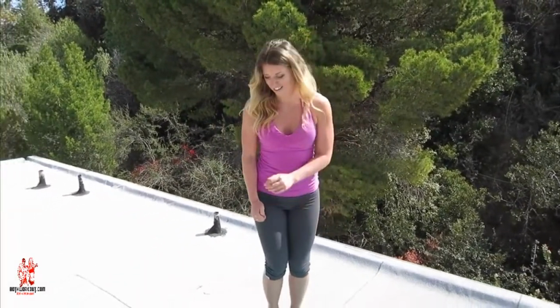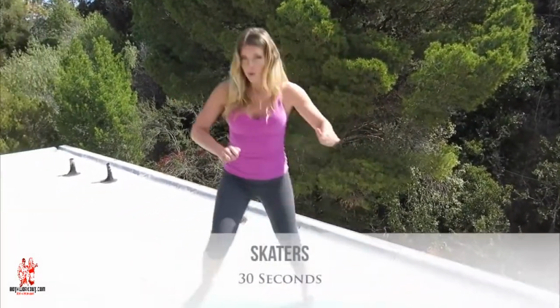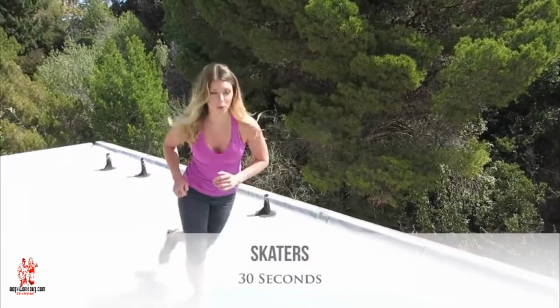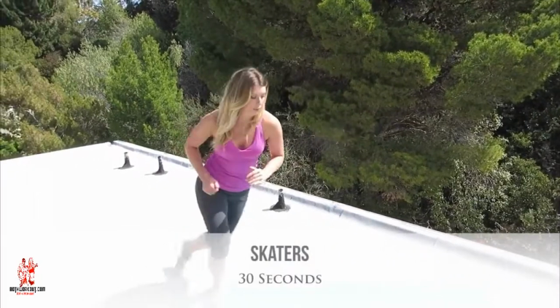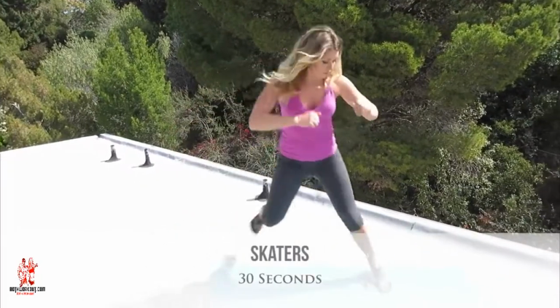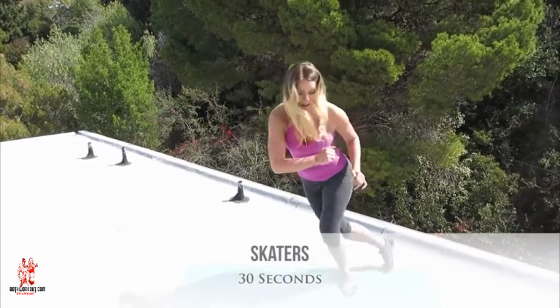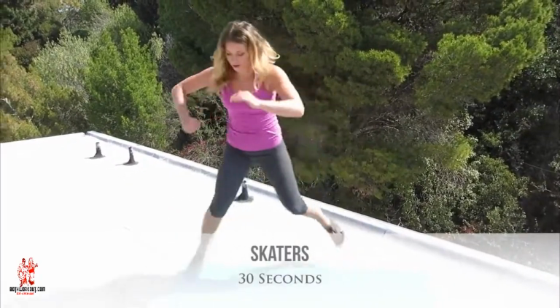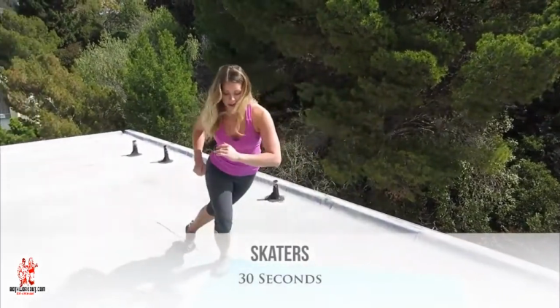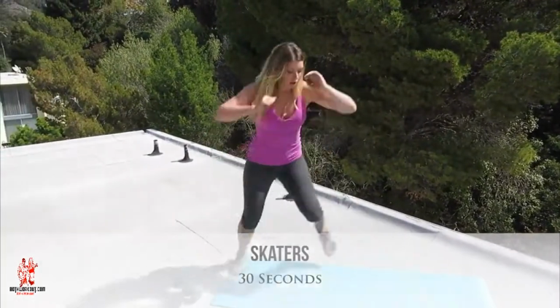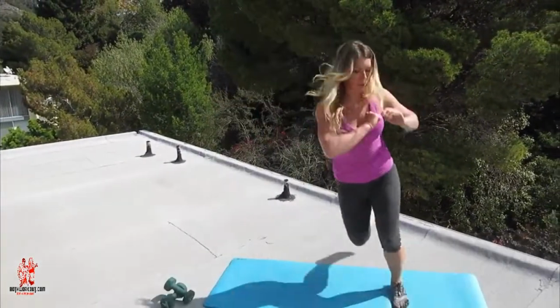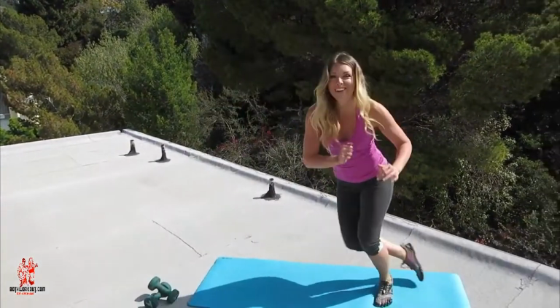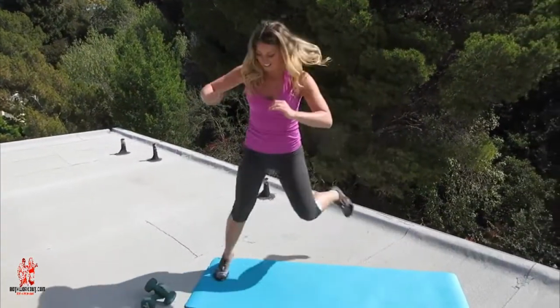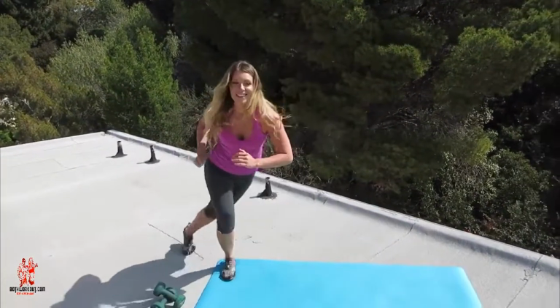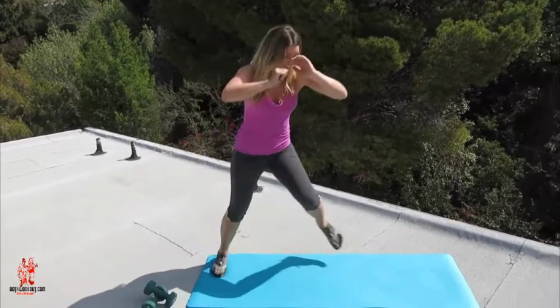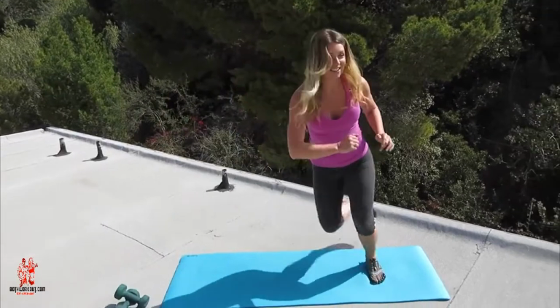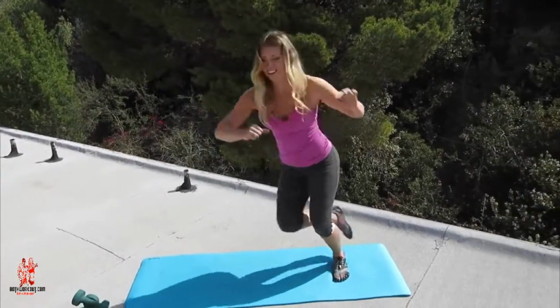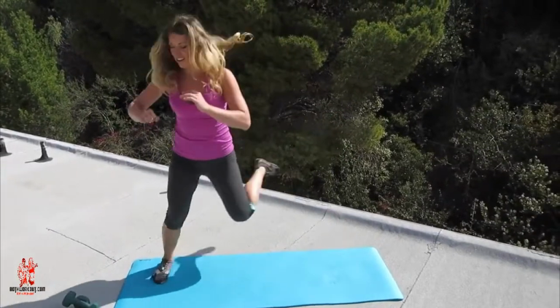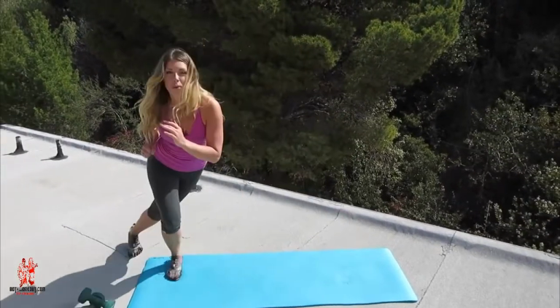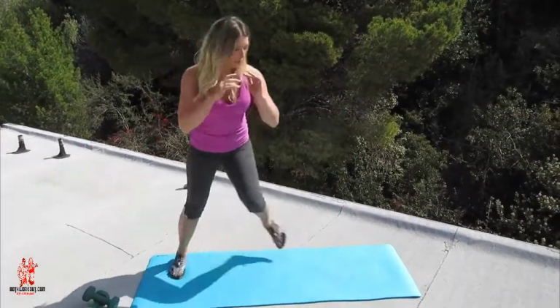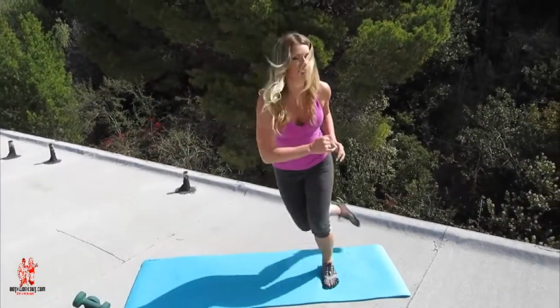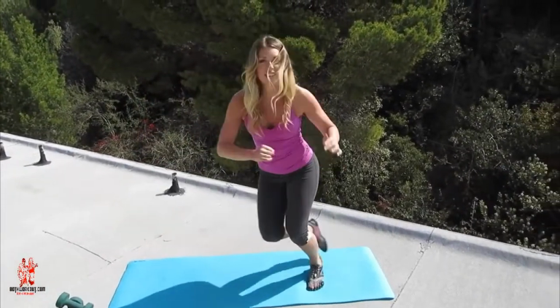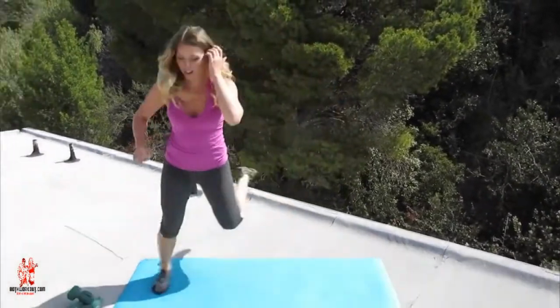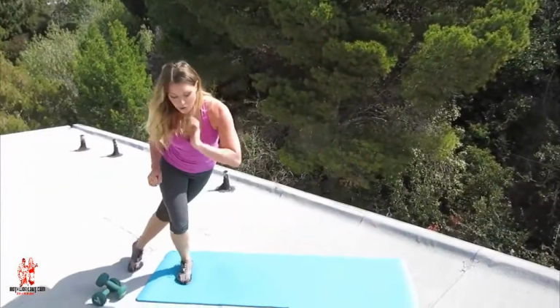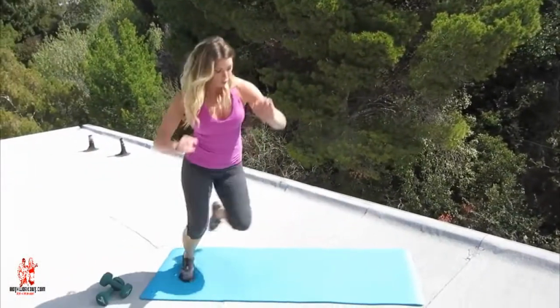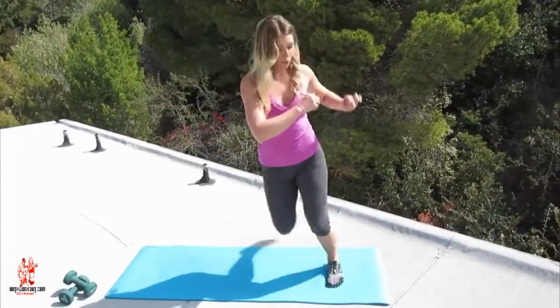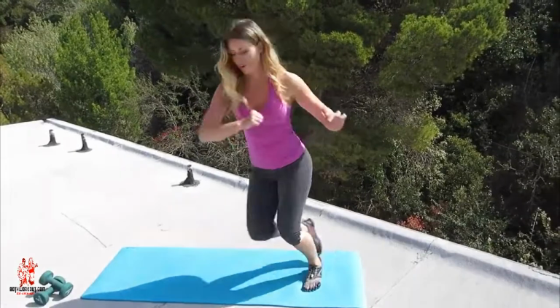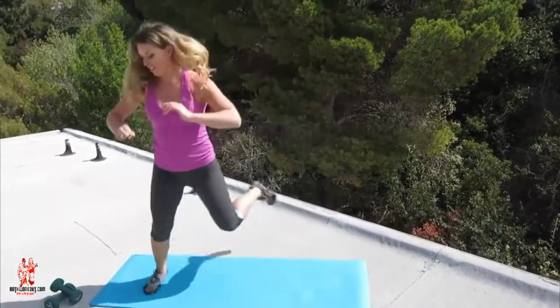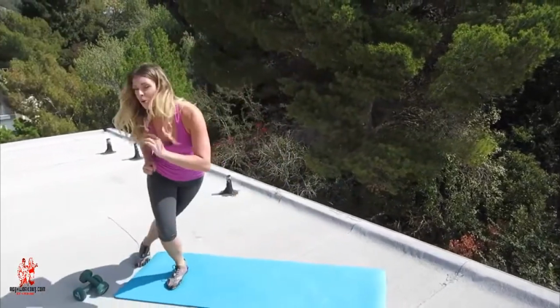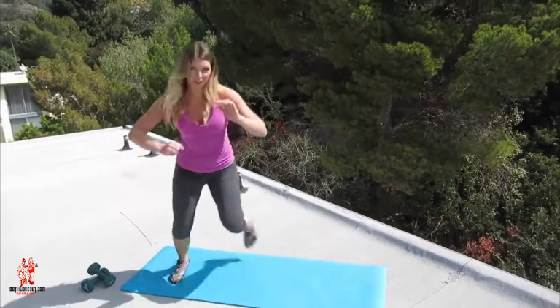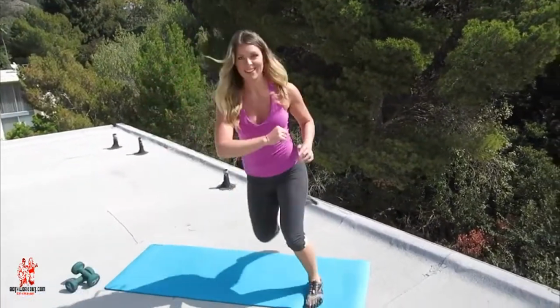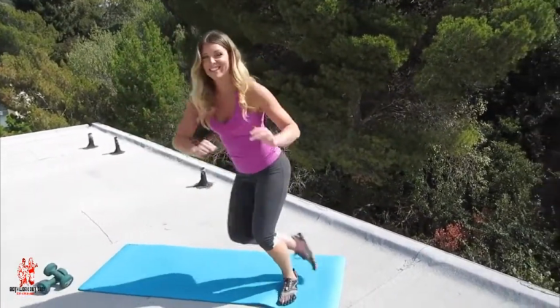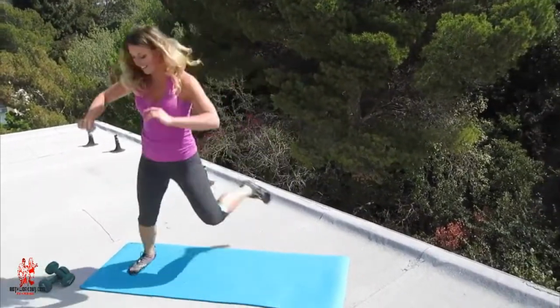All right, round two. Now to modify this, you can just step from side to side. But when you're doing this jump from side to side, that's when you really get the high intensity movement and you're raising your heart rate, boosting your metabolism, and burning fat.